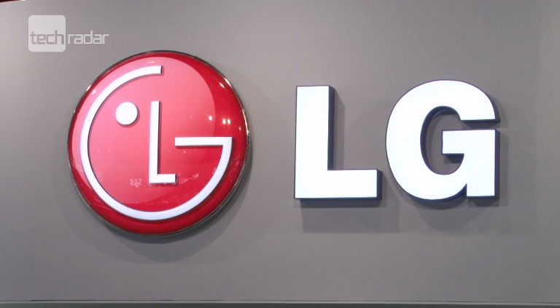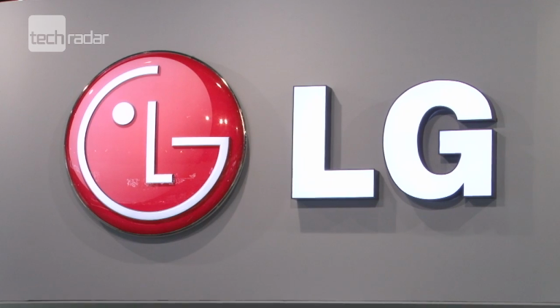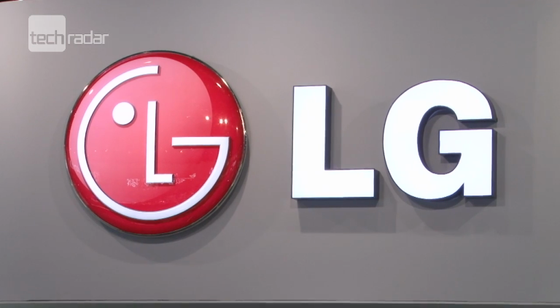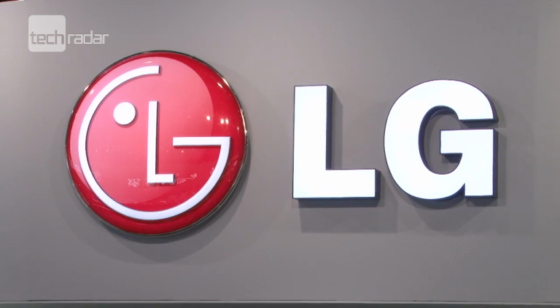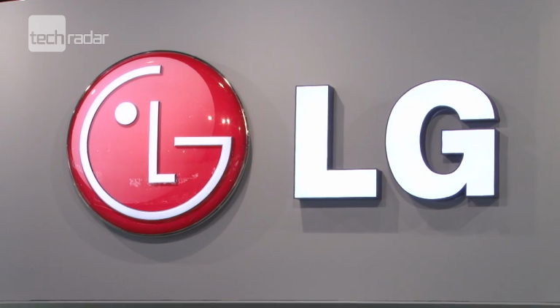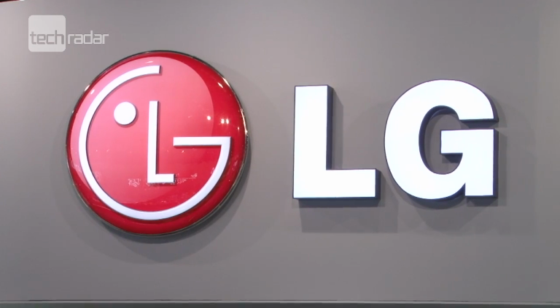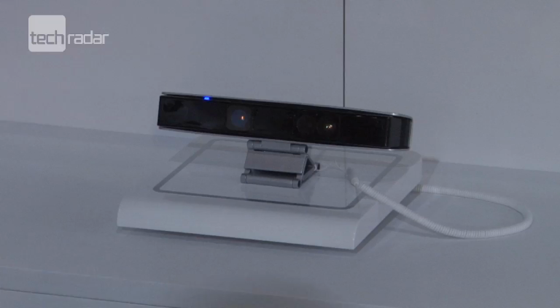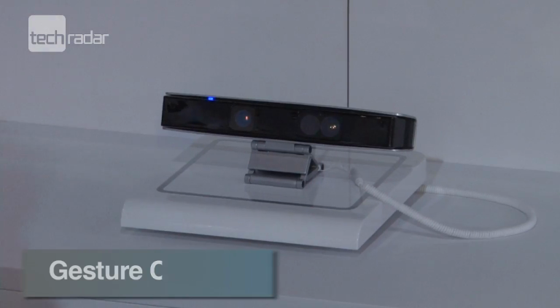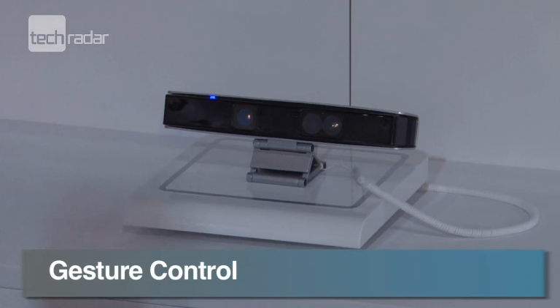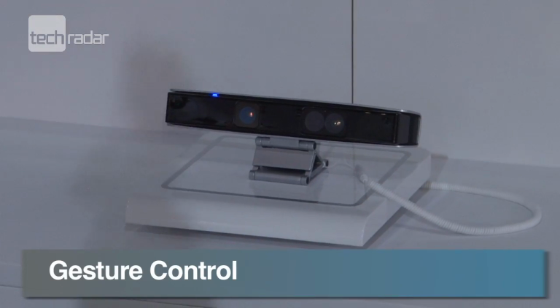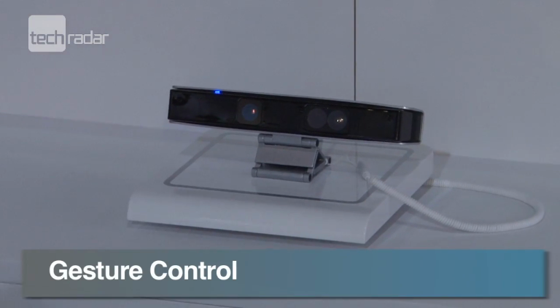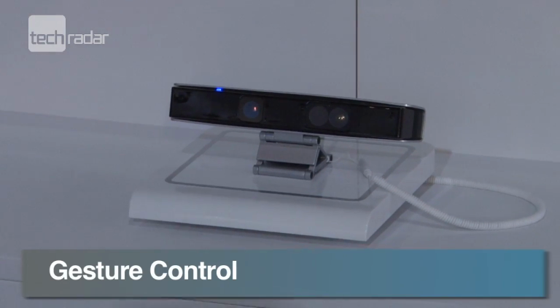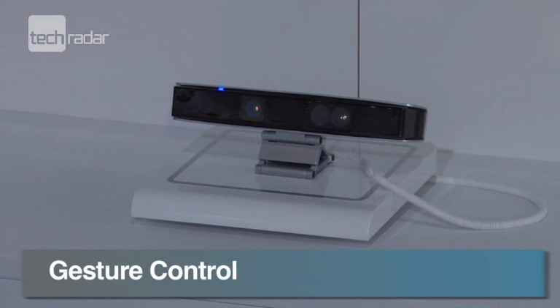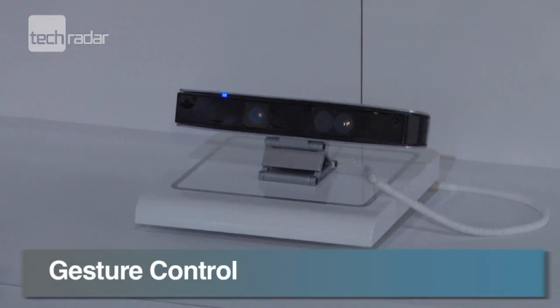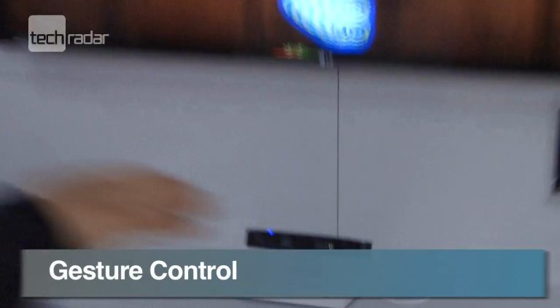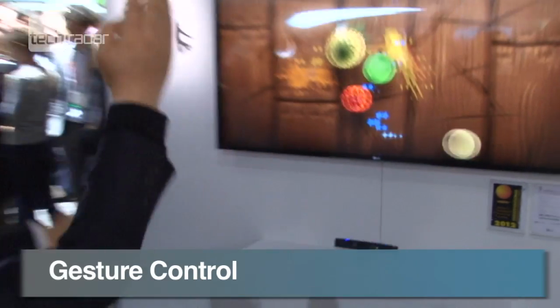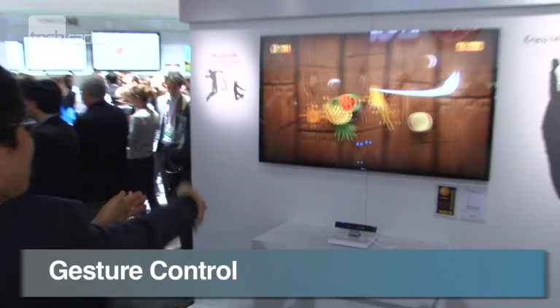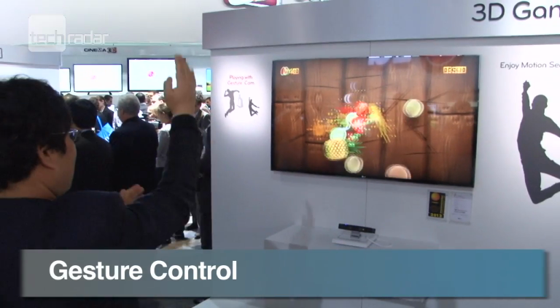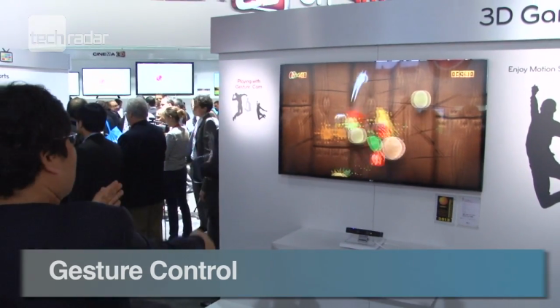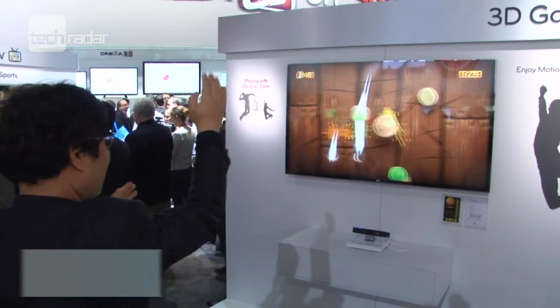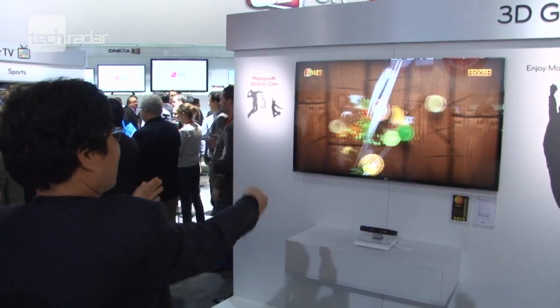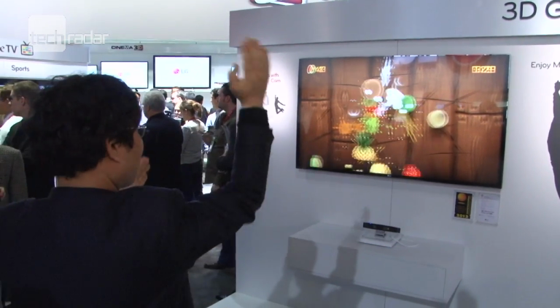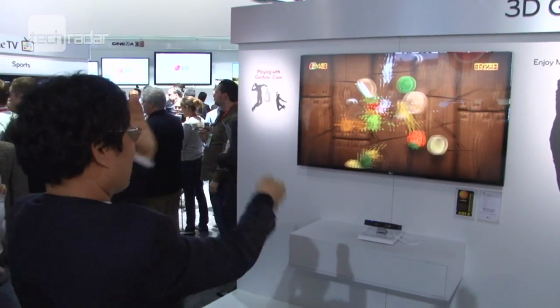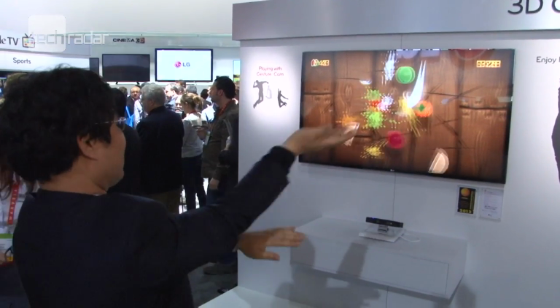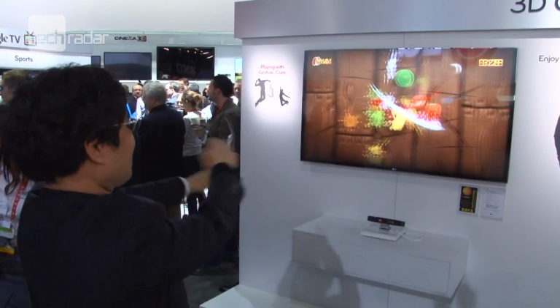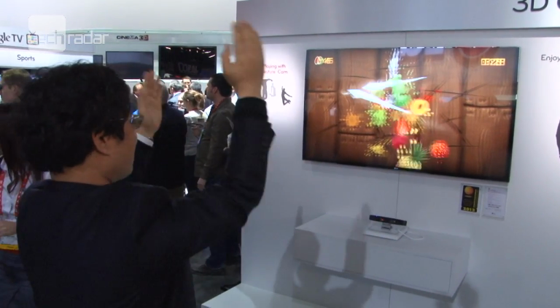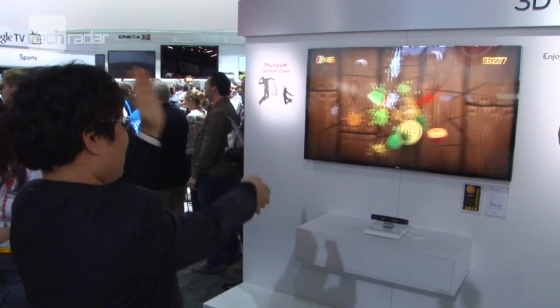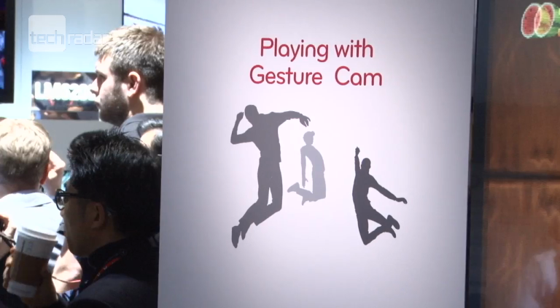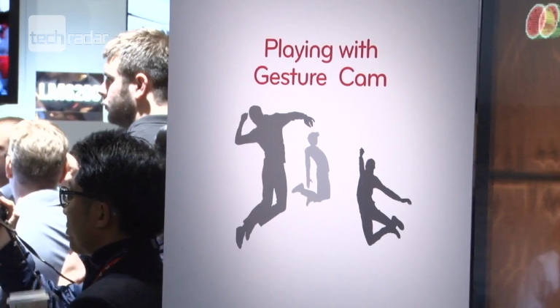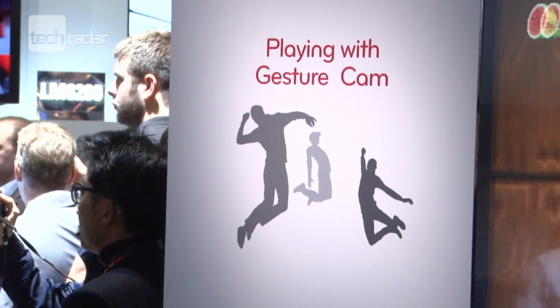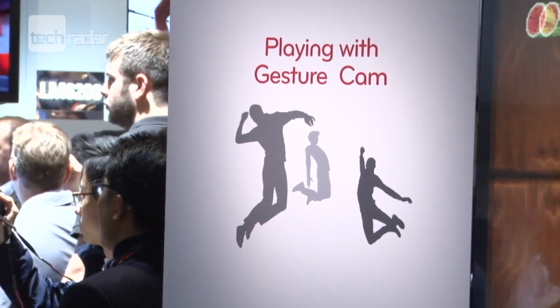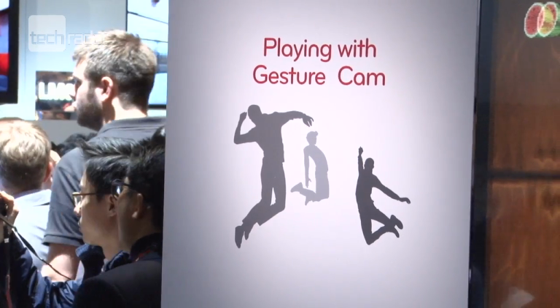LG and Samsung both showed off gesture control on their tellies at CES, à la Microsoft's Kinect. To navigate around, you open your palm and then make a fist to select.